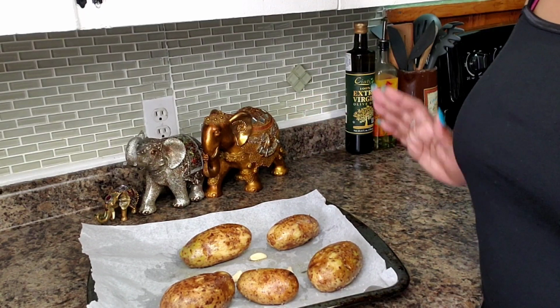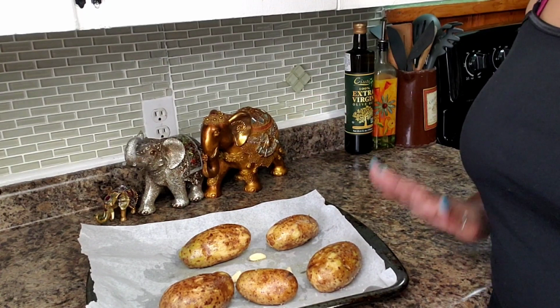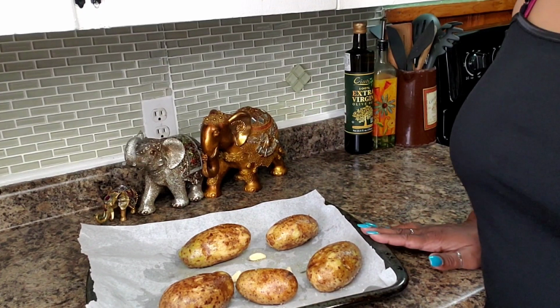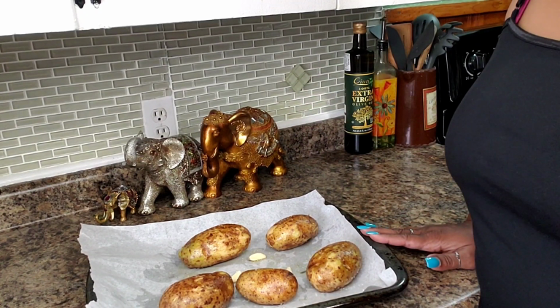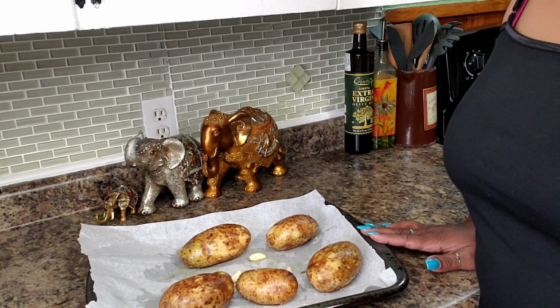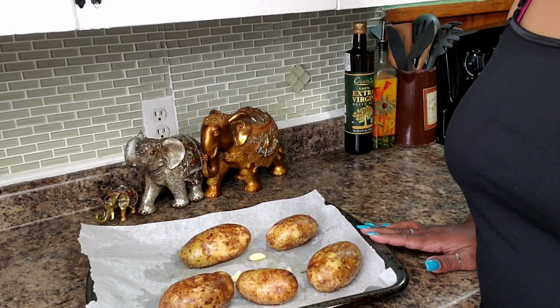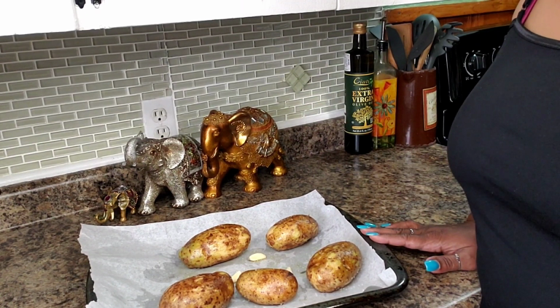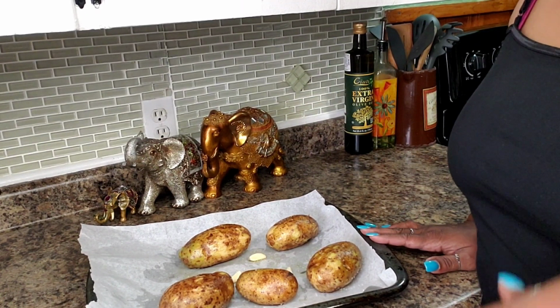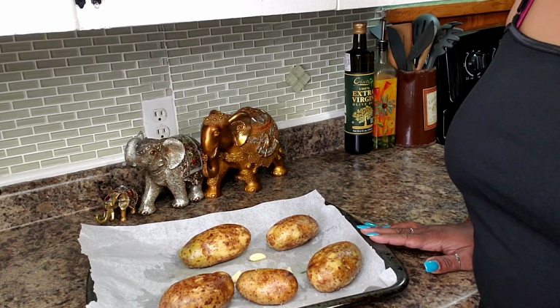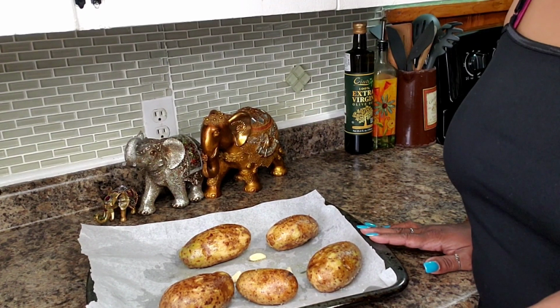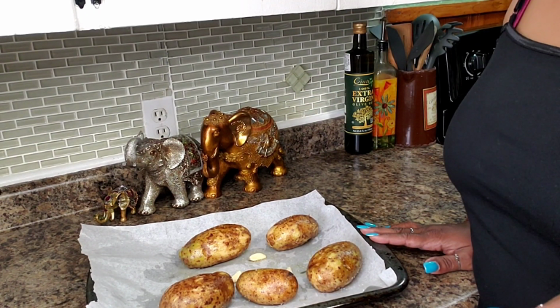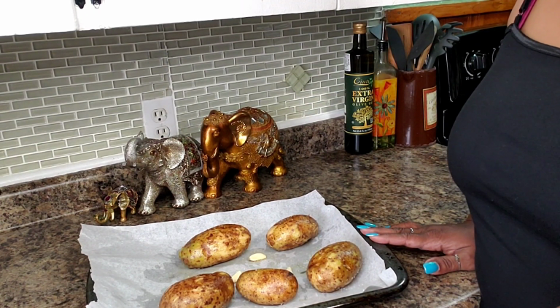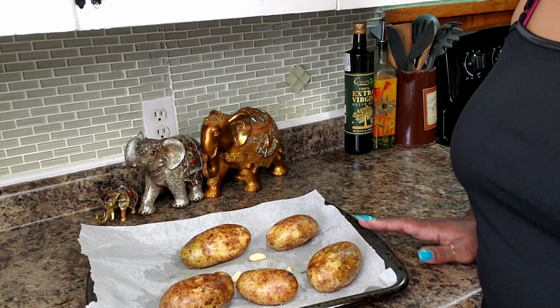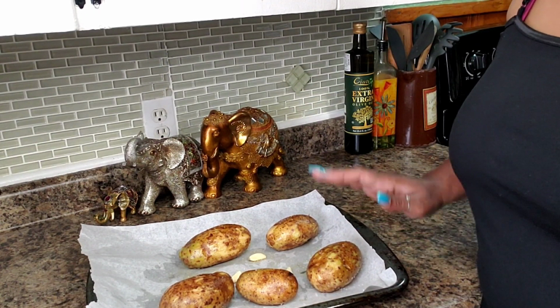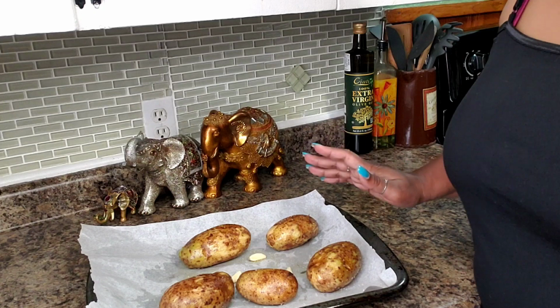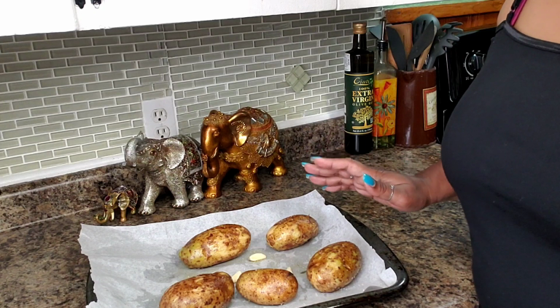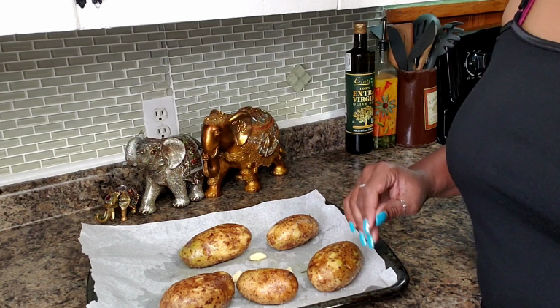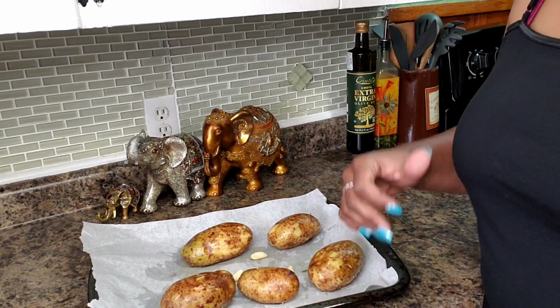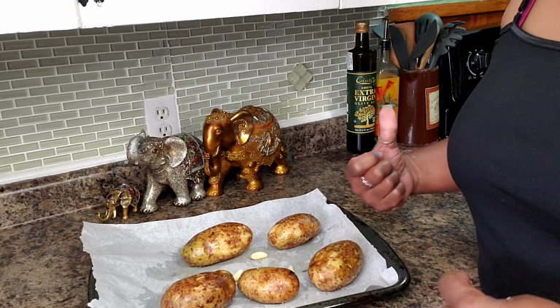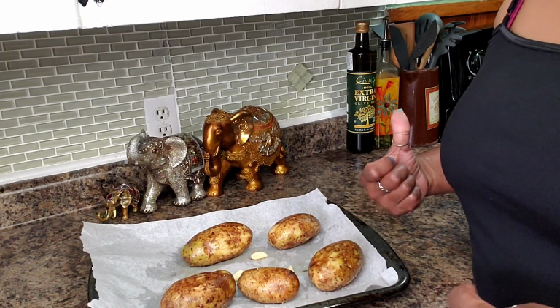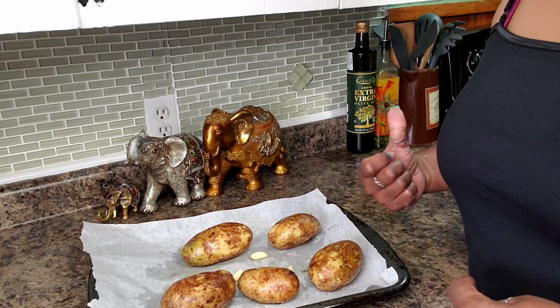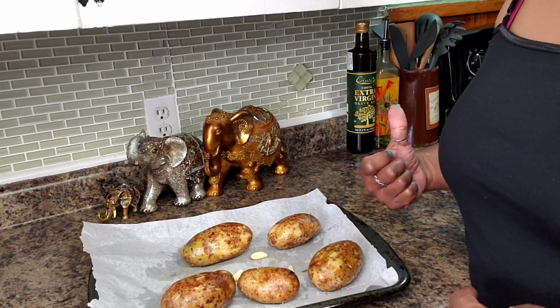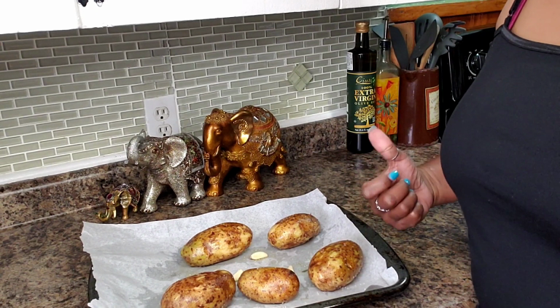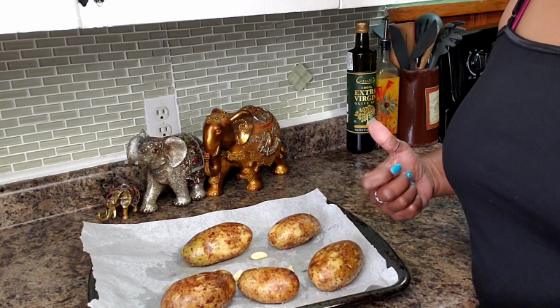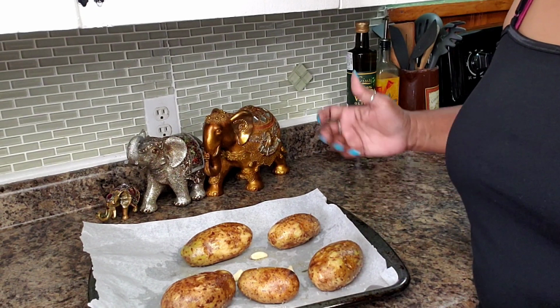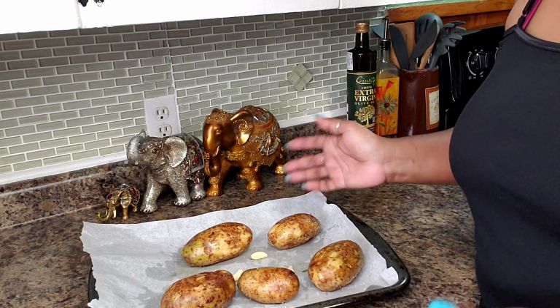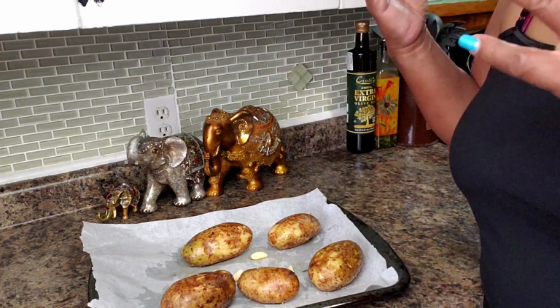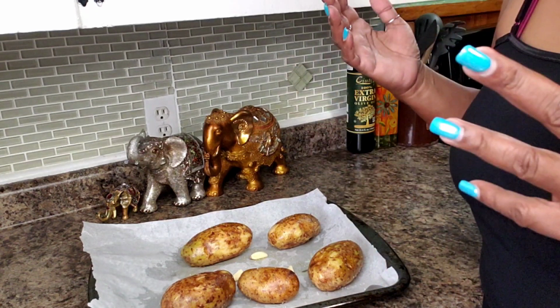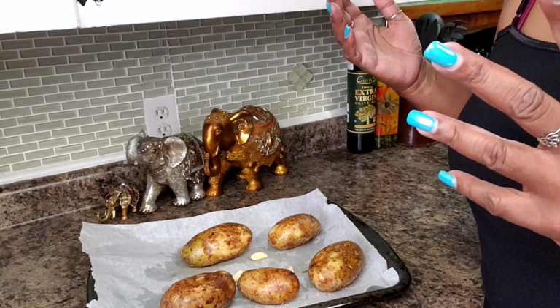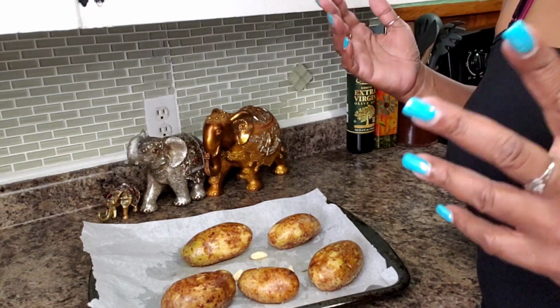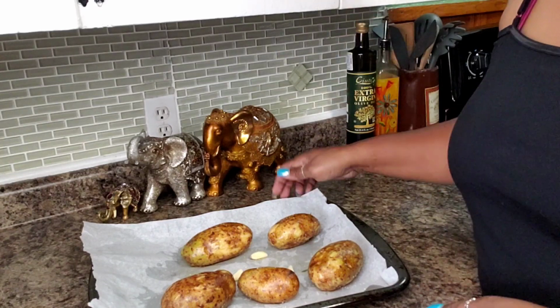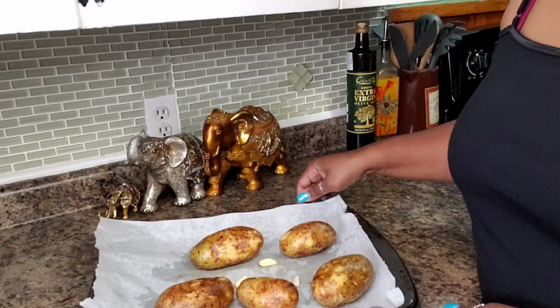So here's what I'm going to be doing to make this baked potato salad. I'm going to be using my oven for something else so I figure why not just stick this in there.